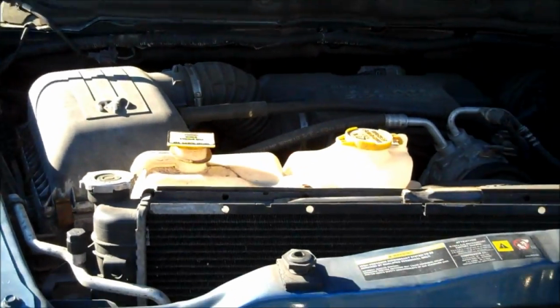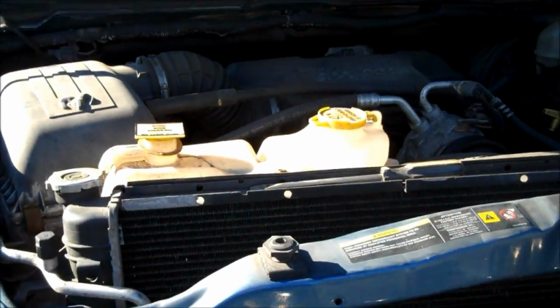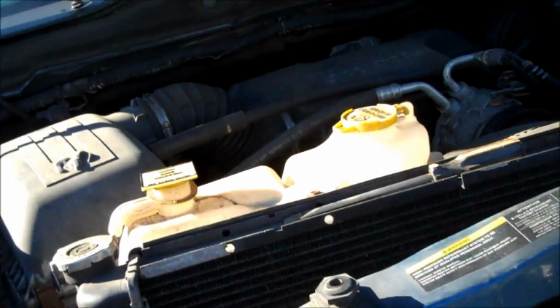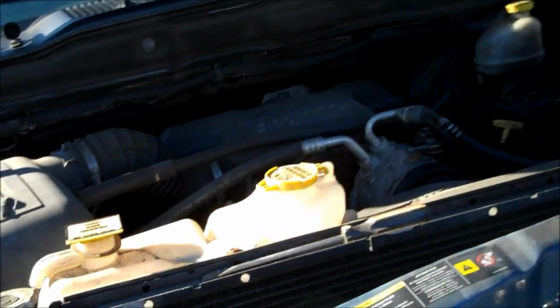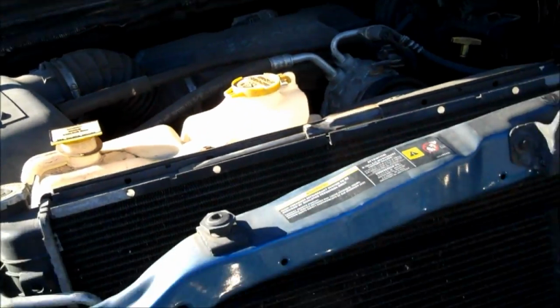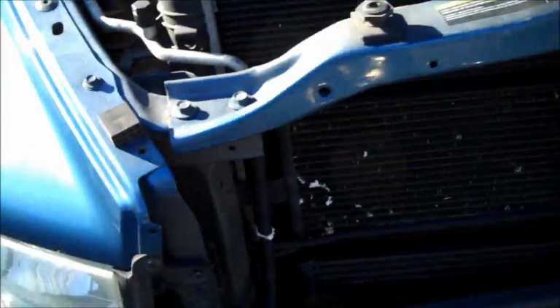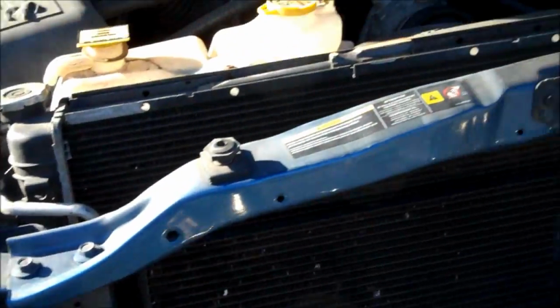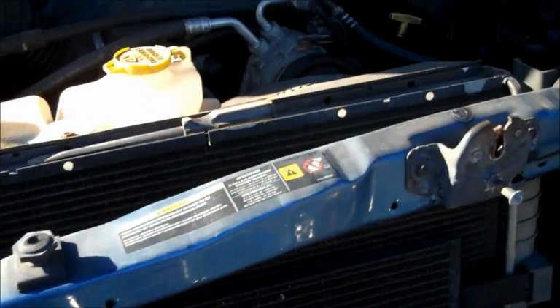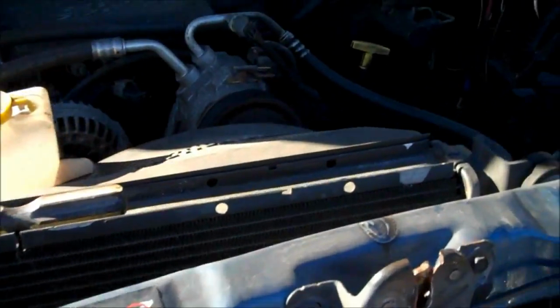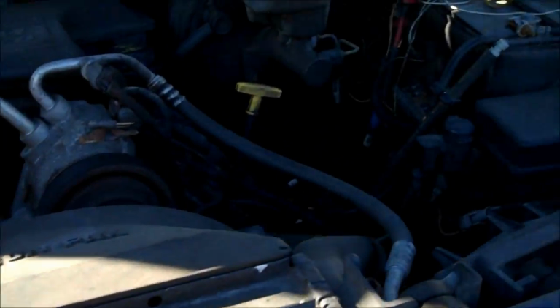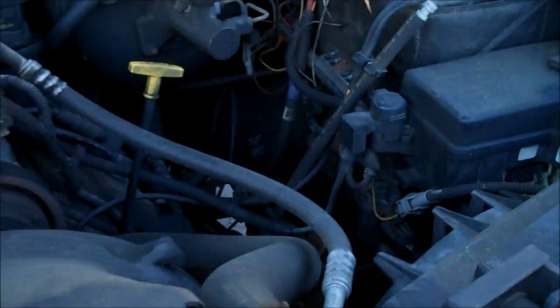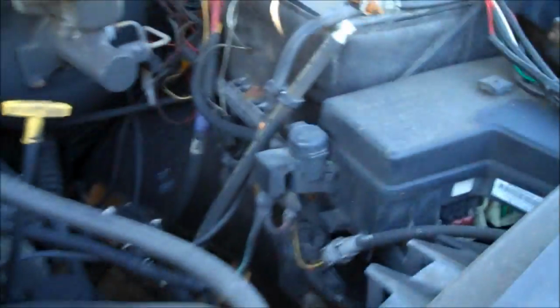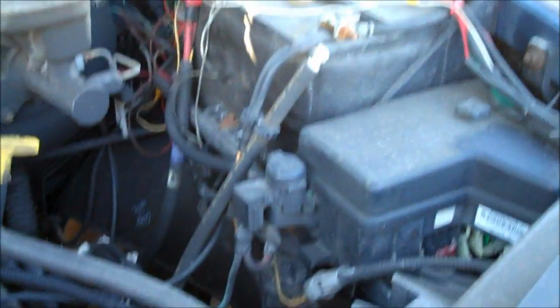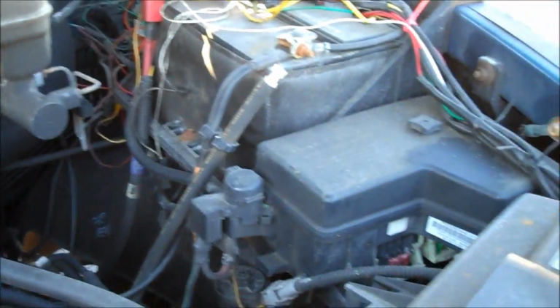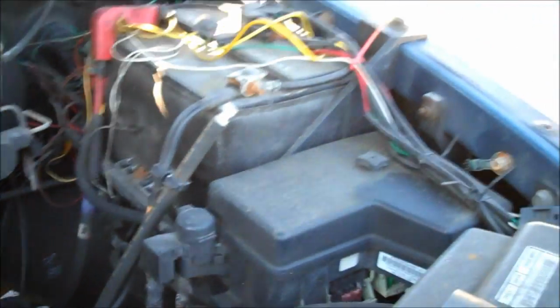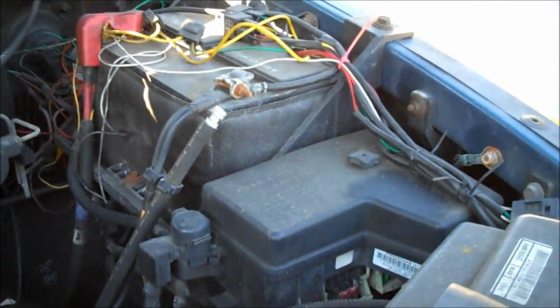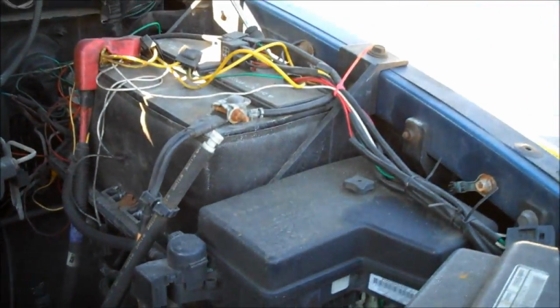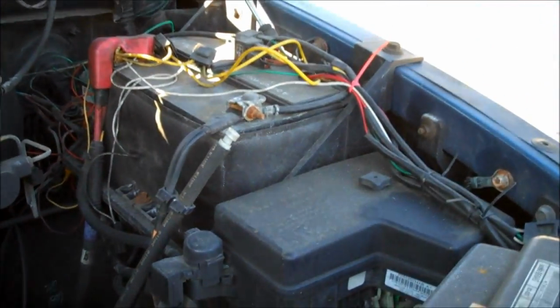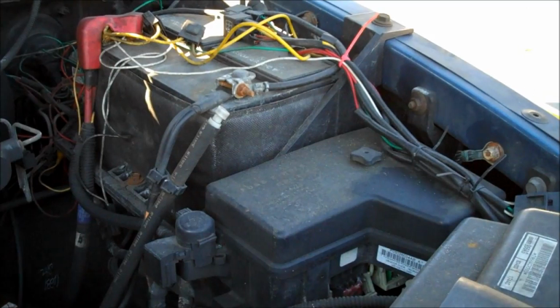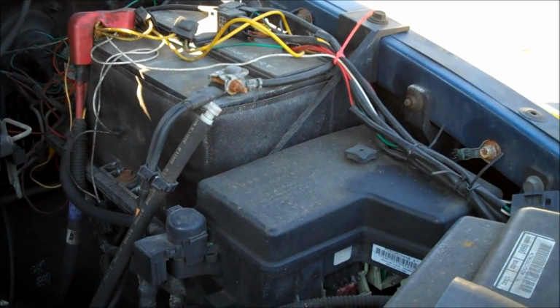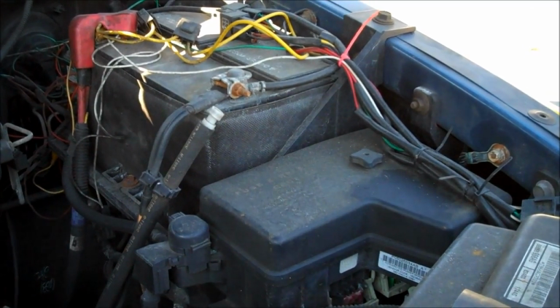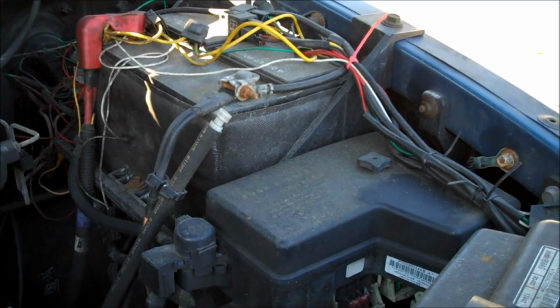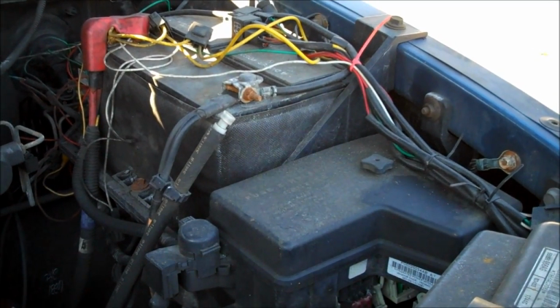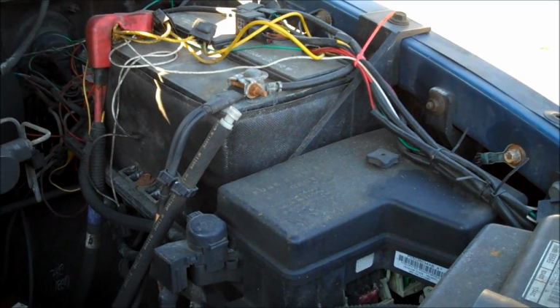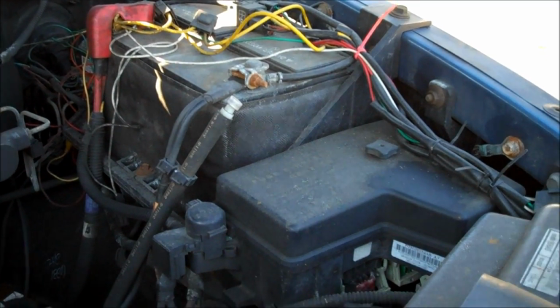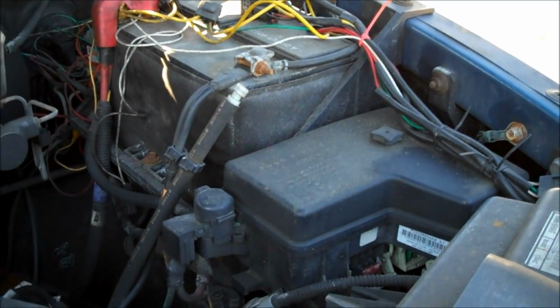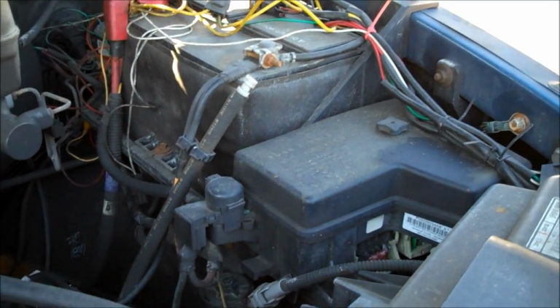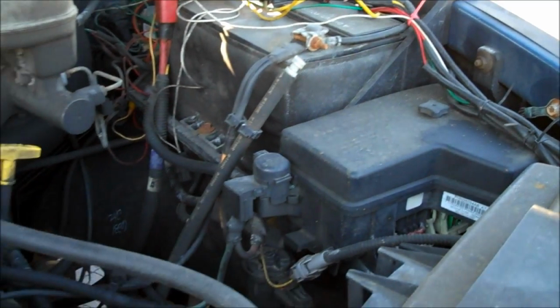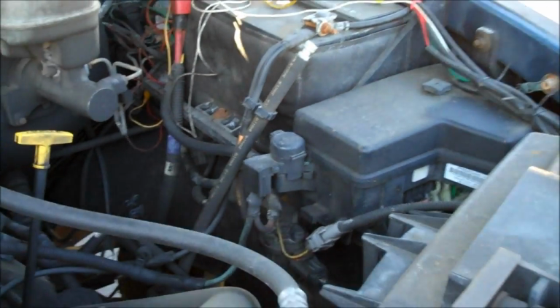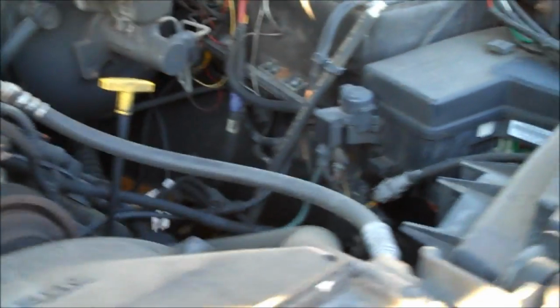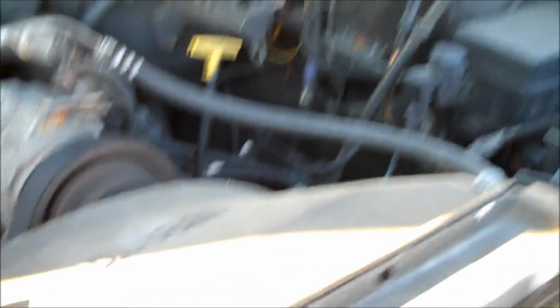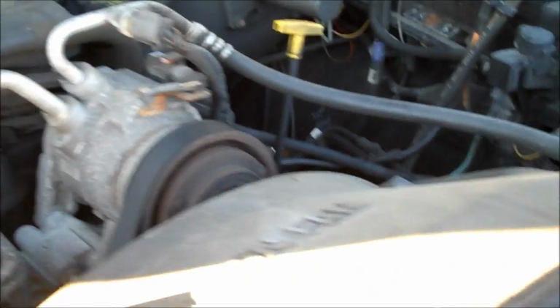Go ahead and get the hood popped open. For safety, as you all know, it's wise to disconnect the battery first for electrical safety. Don't follow my lead on this — I'm going to blow that stuff off.